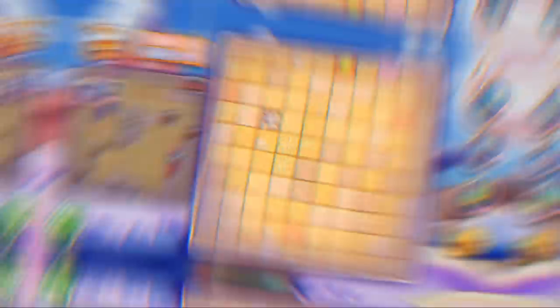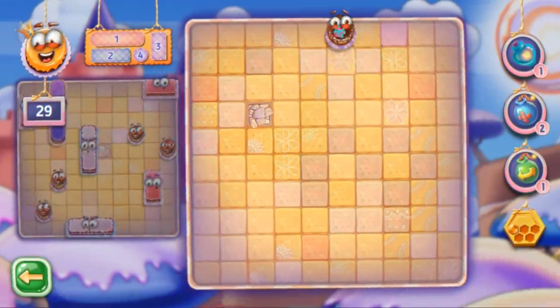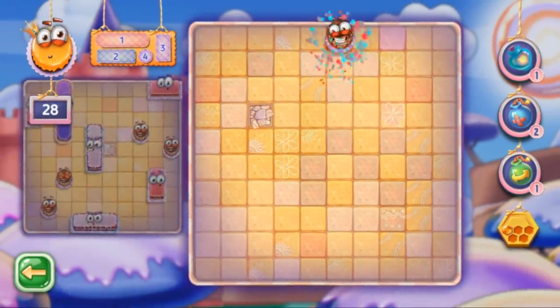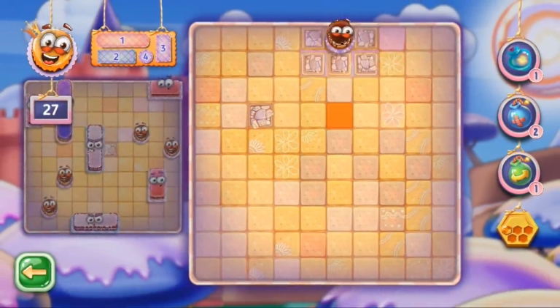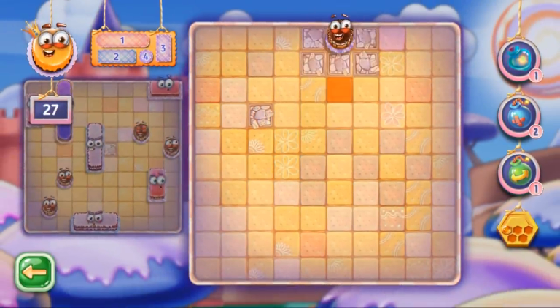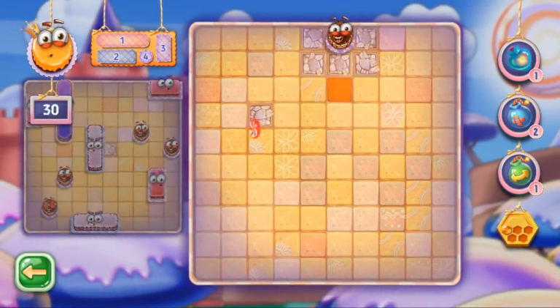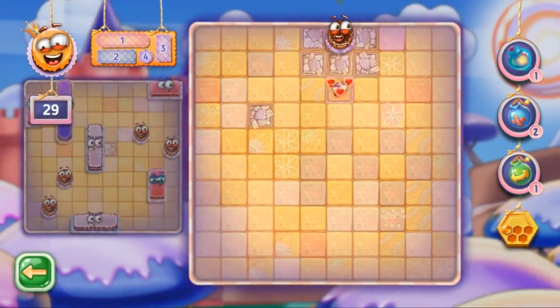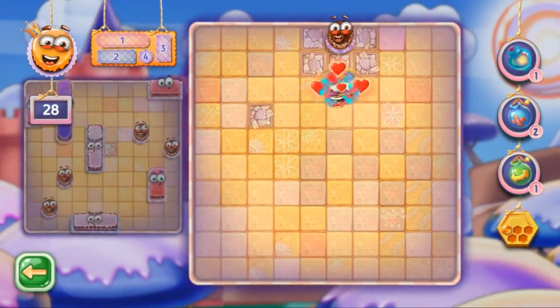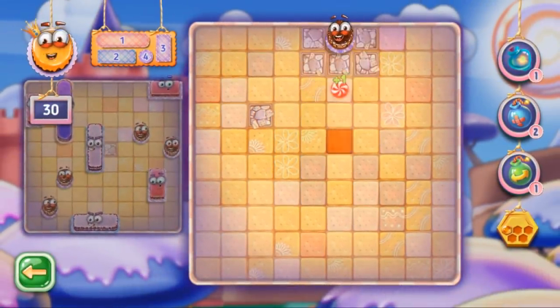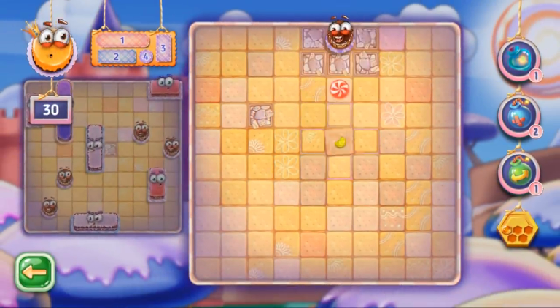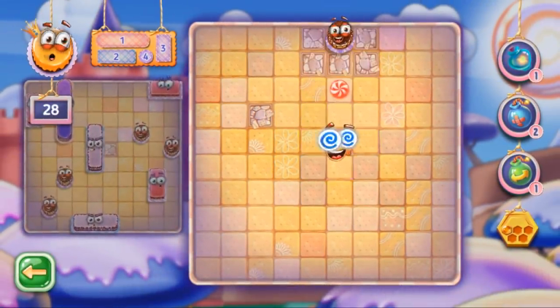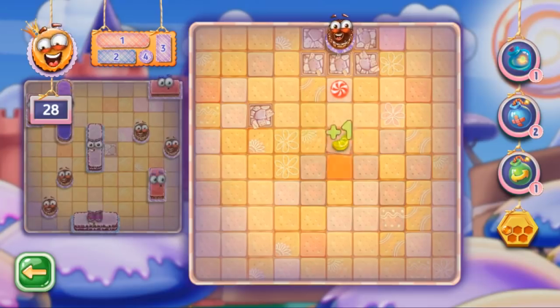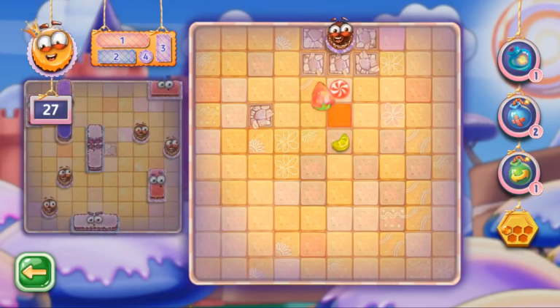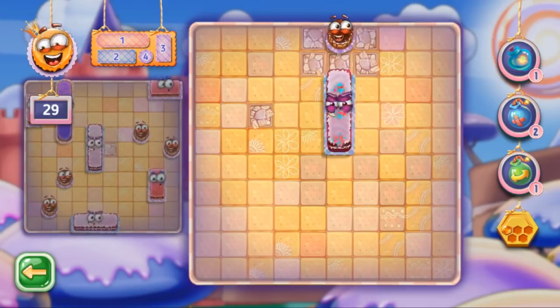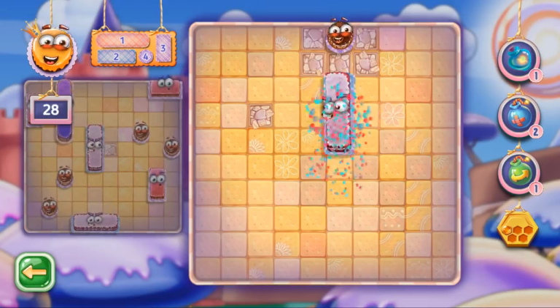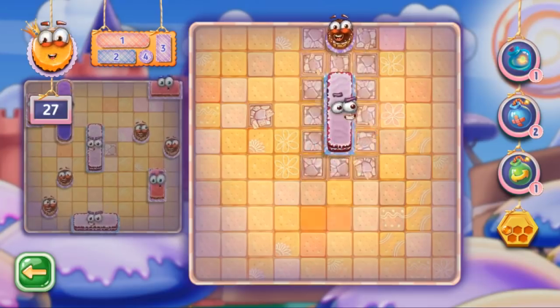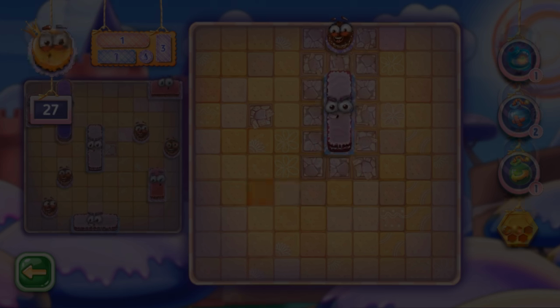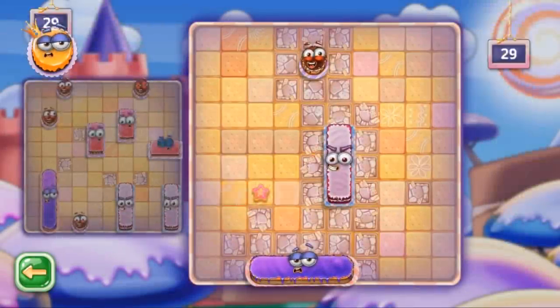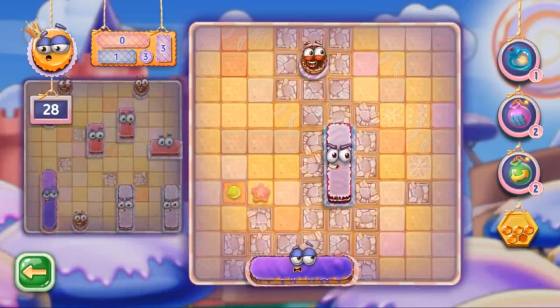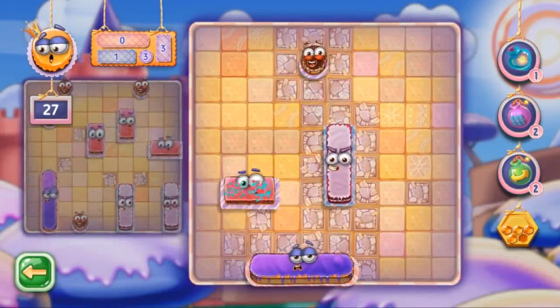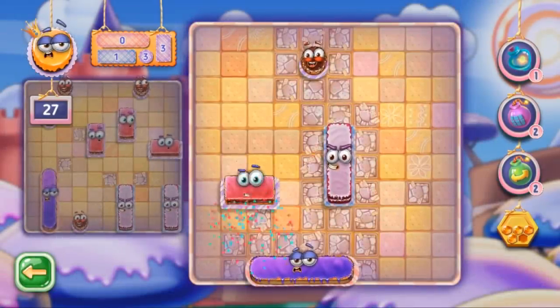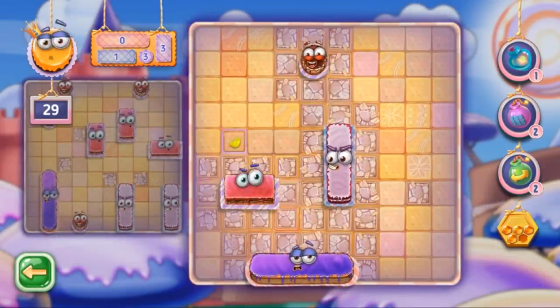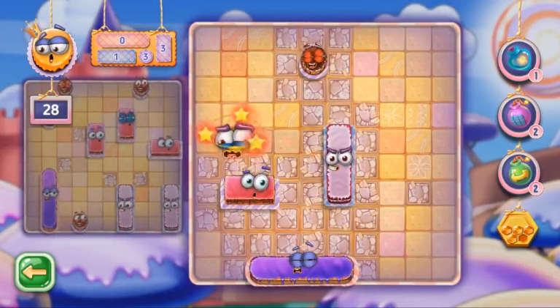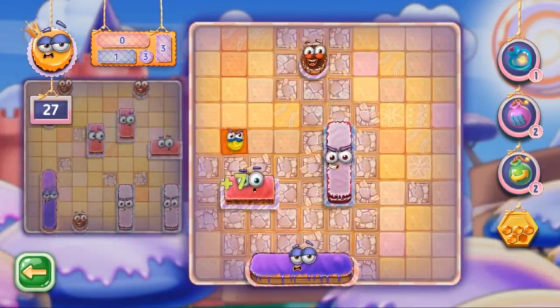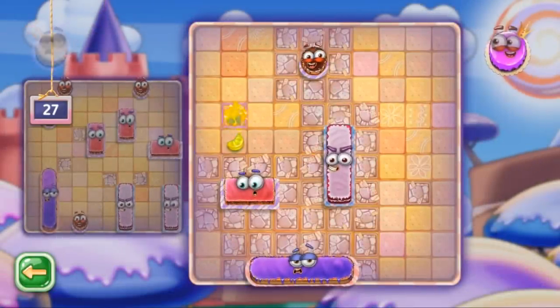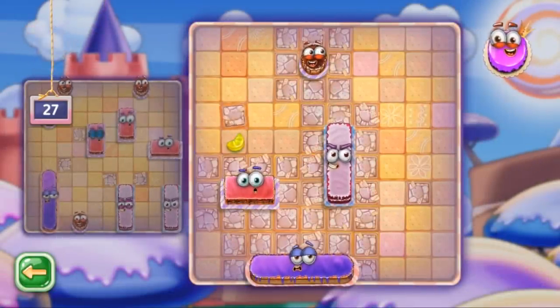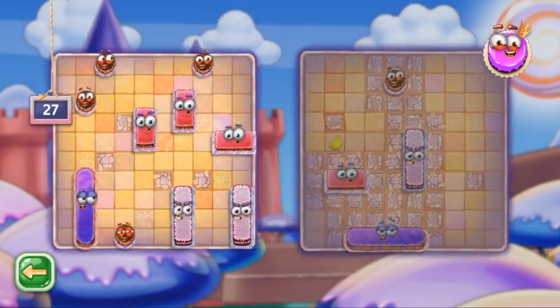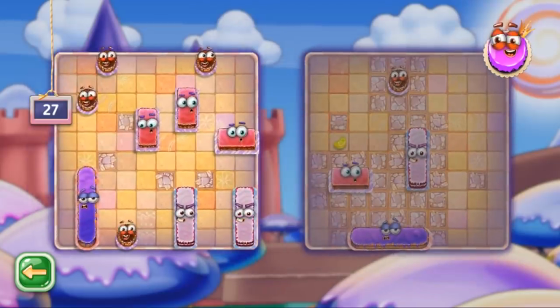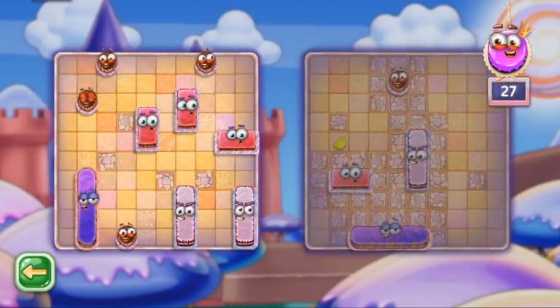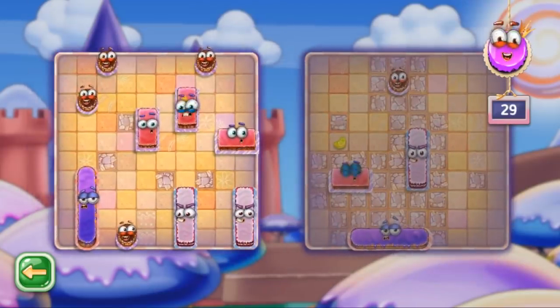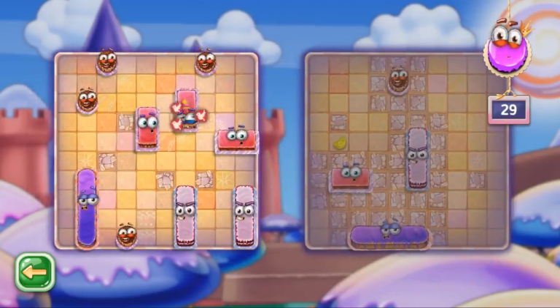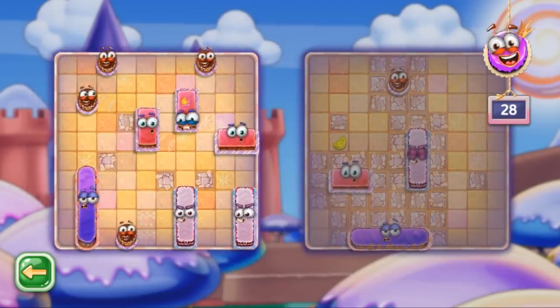You can play against the bot or against another player online. You take turns to shoot caramel. One usual hit covers only one cell of the game board, which looks like a cookie.